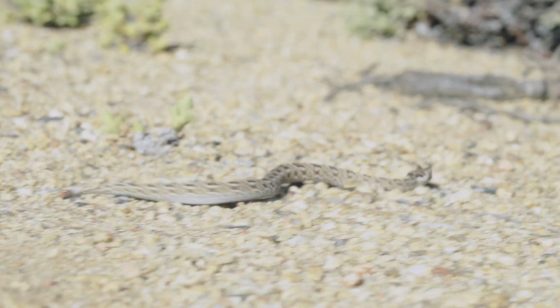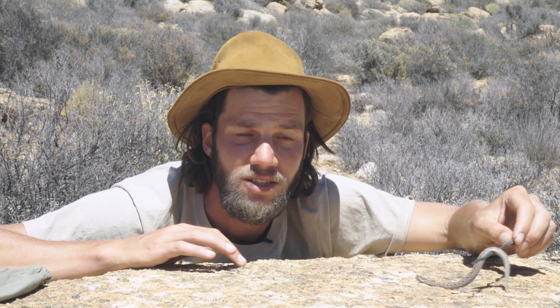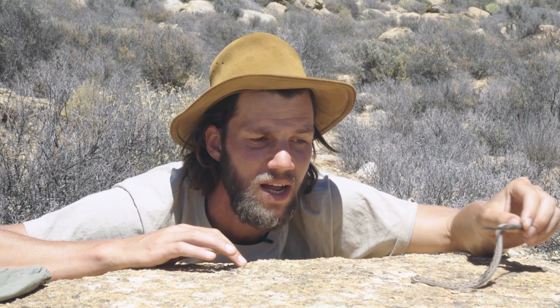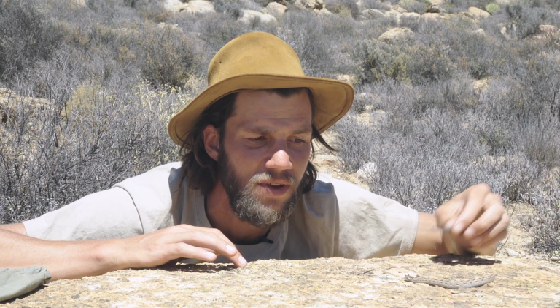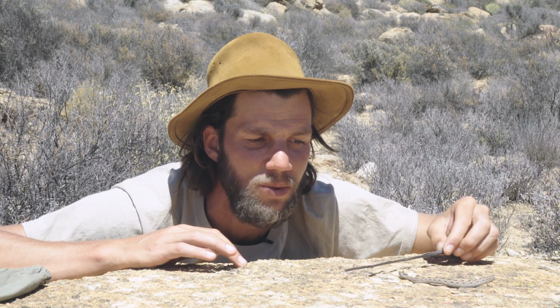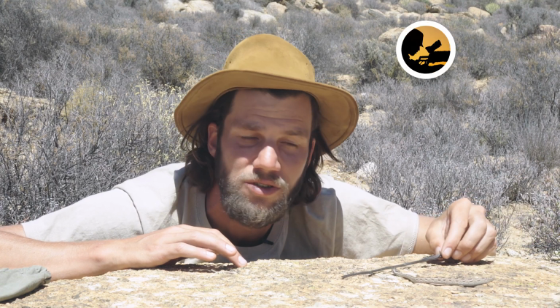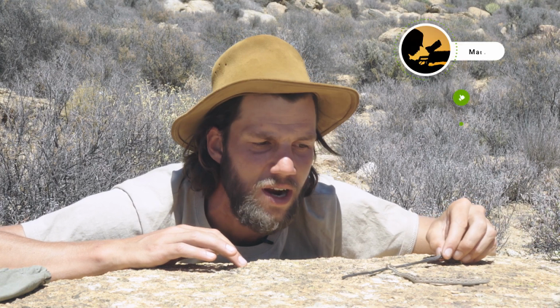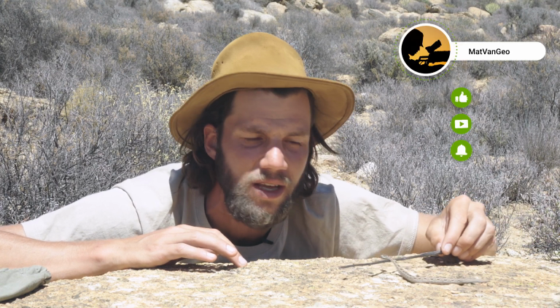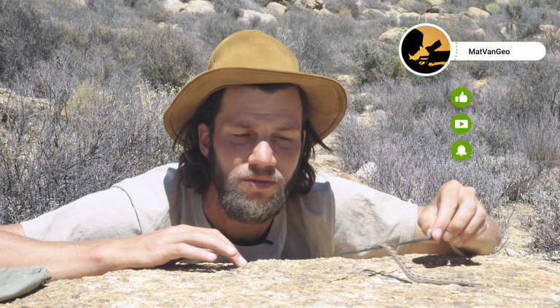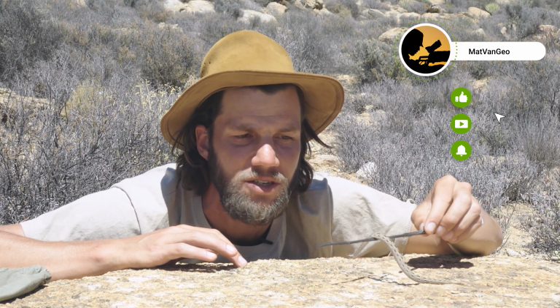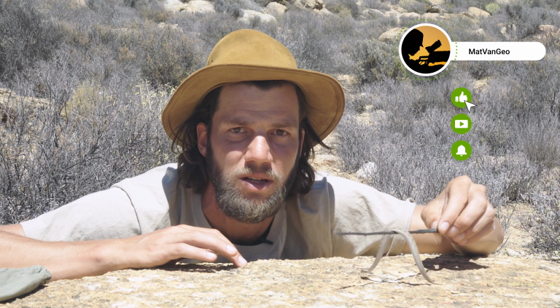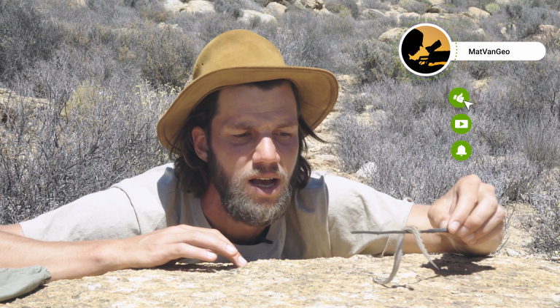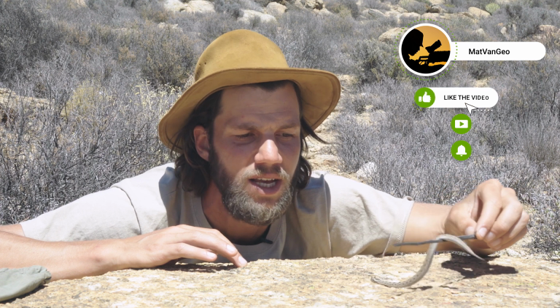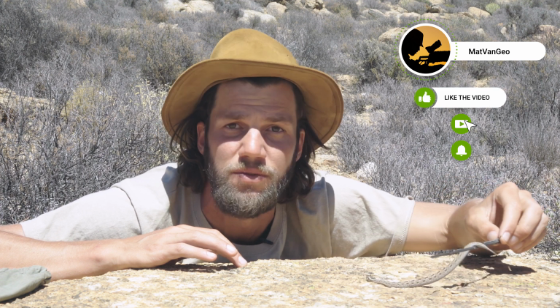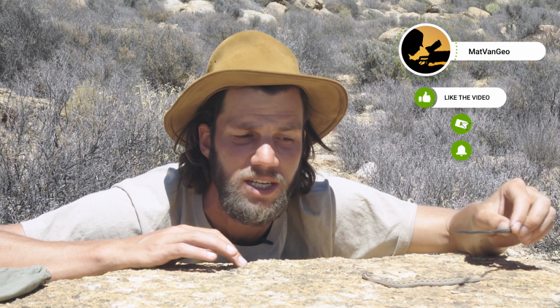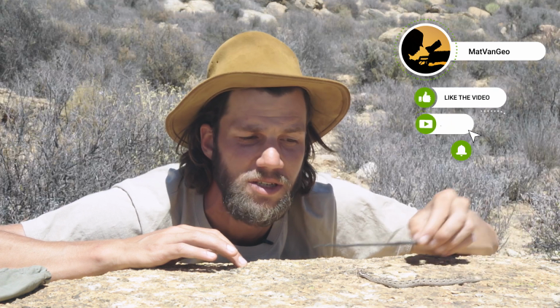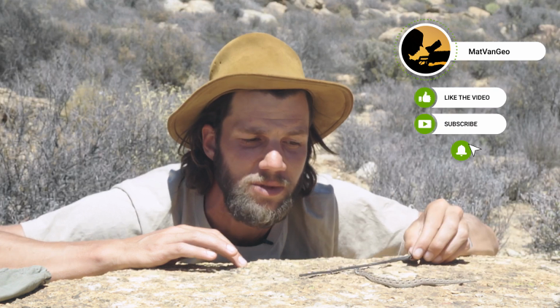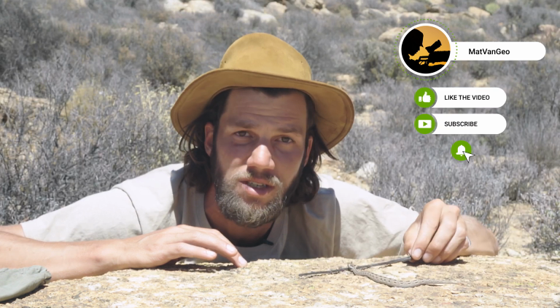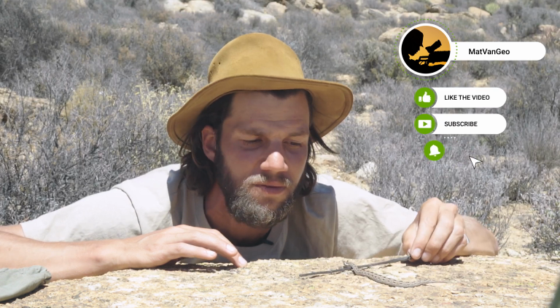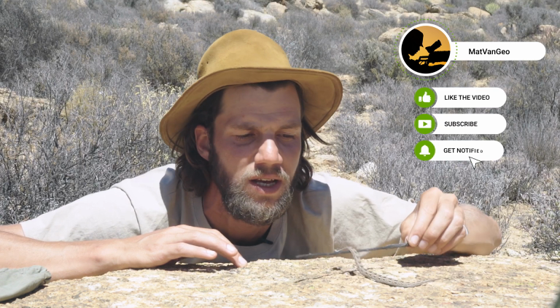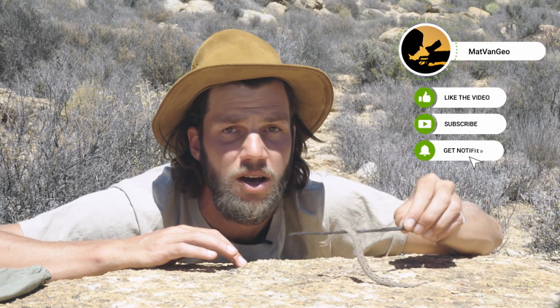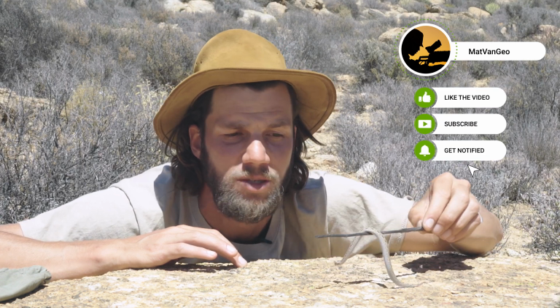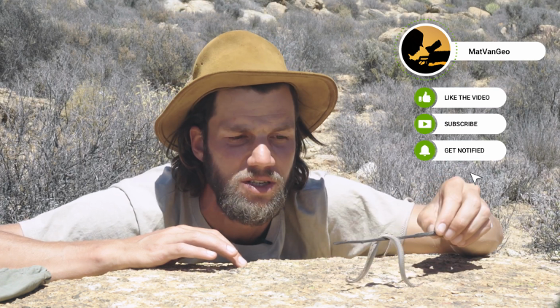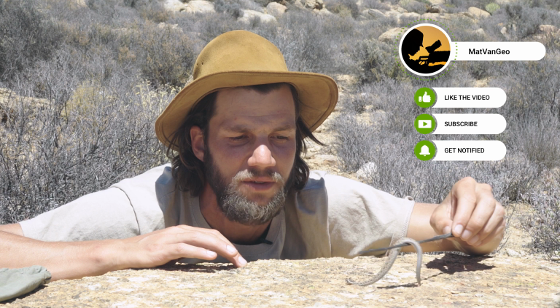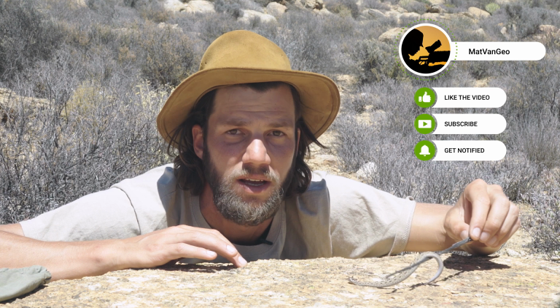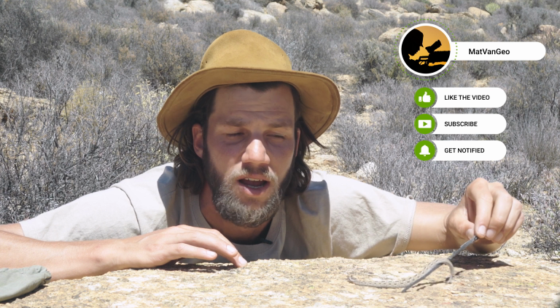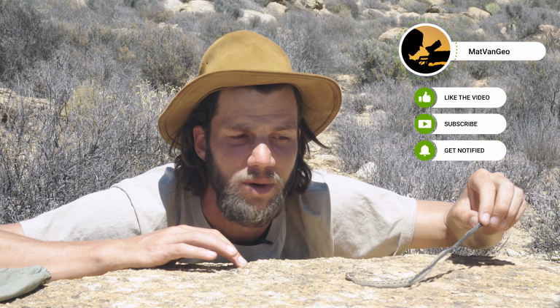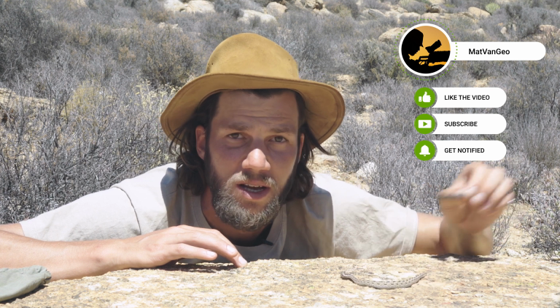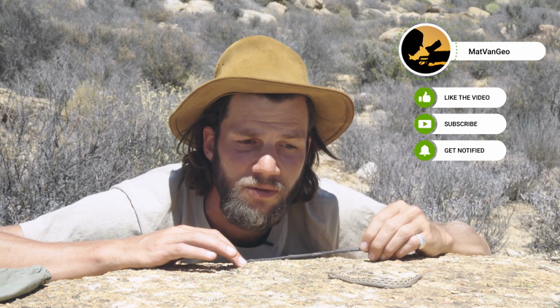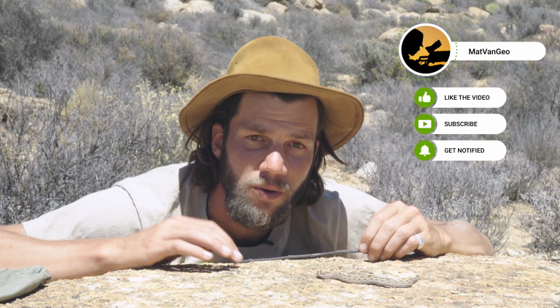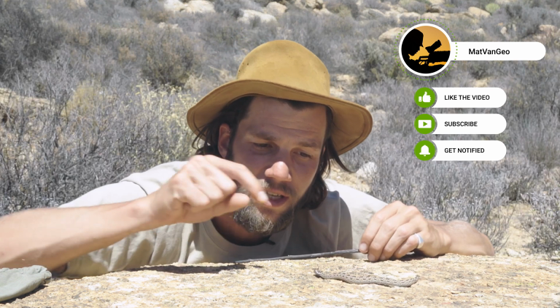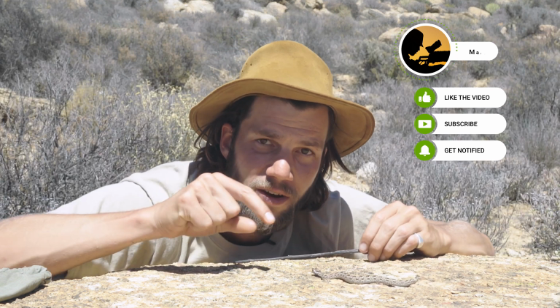If you like this video, please subscribe, hit that notifications bell, and stay tuned for the next species of reptile or snake we find here on Expedition South Africa. And remember: stand for what you stand on.